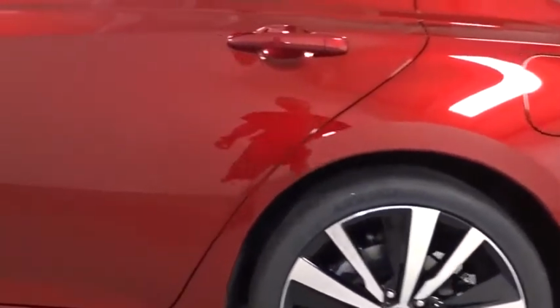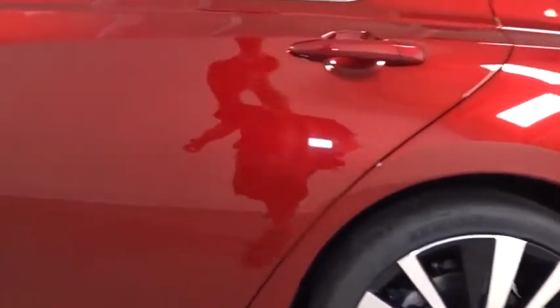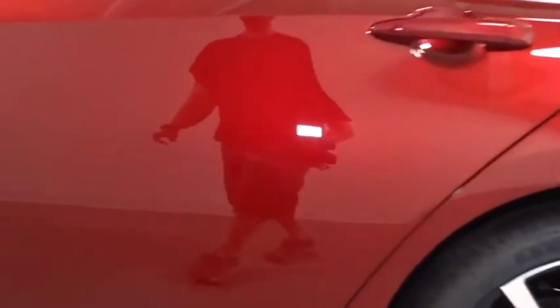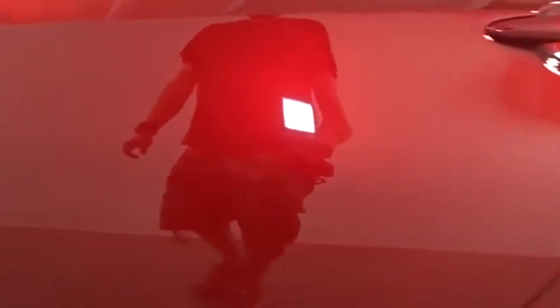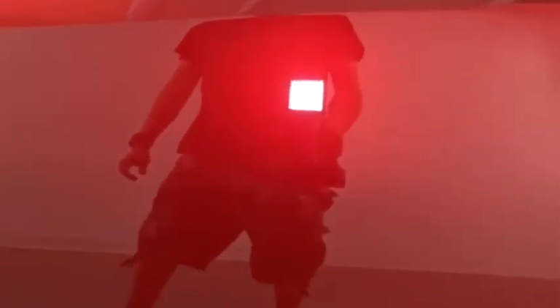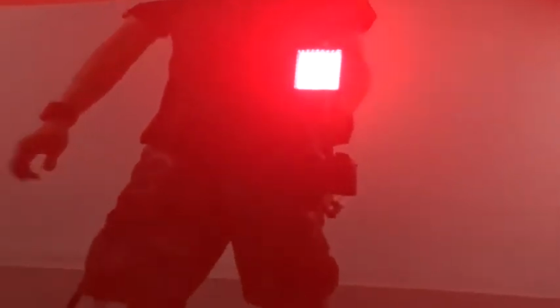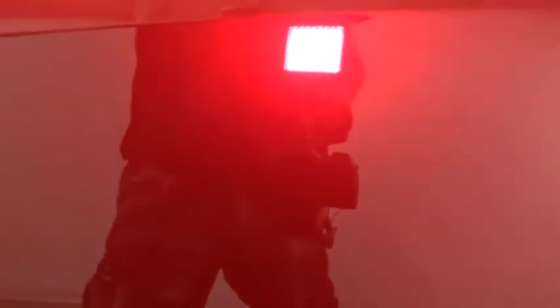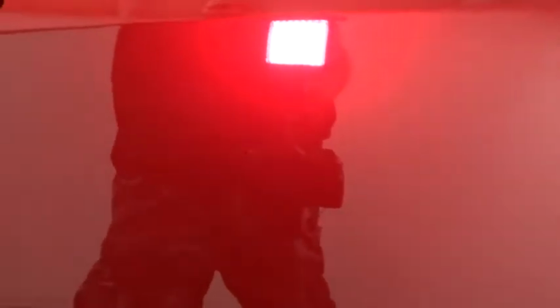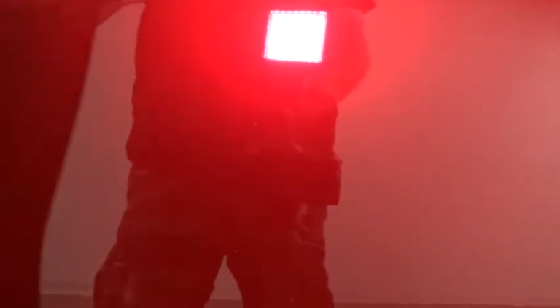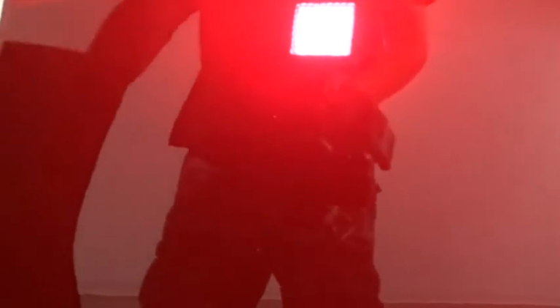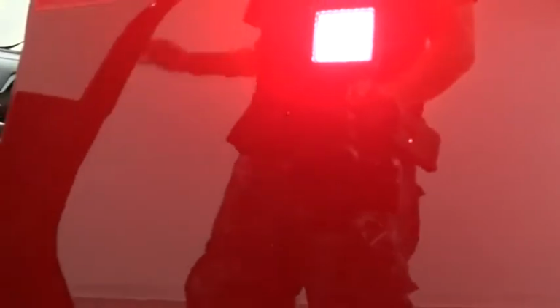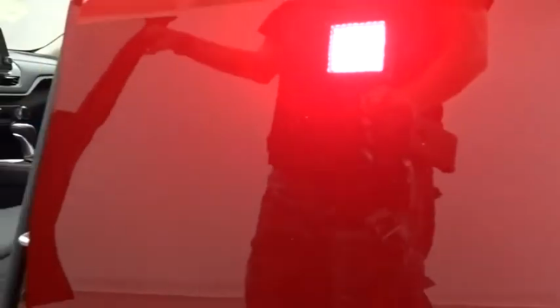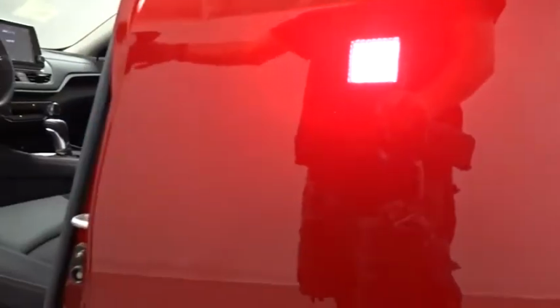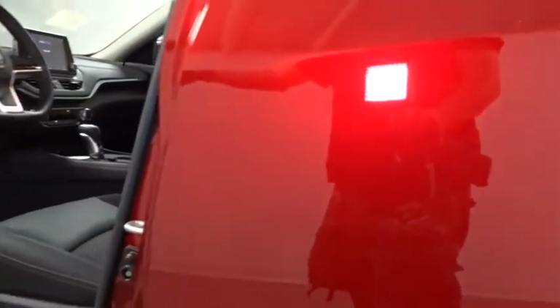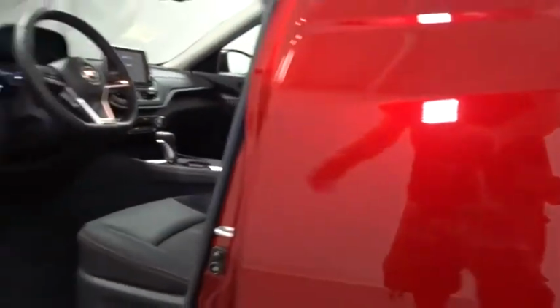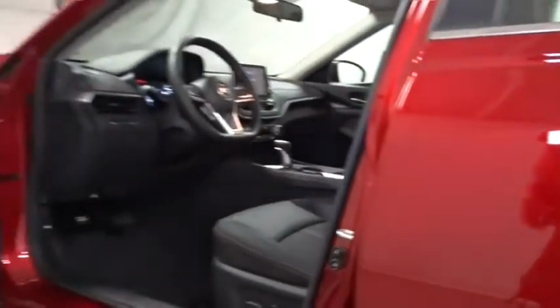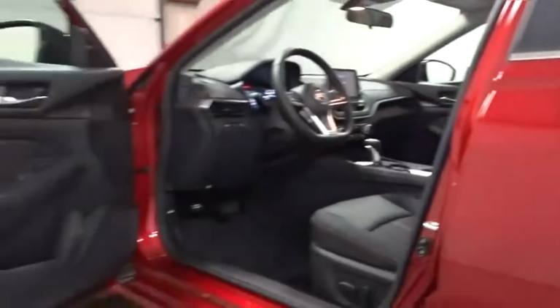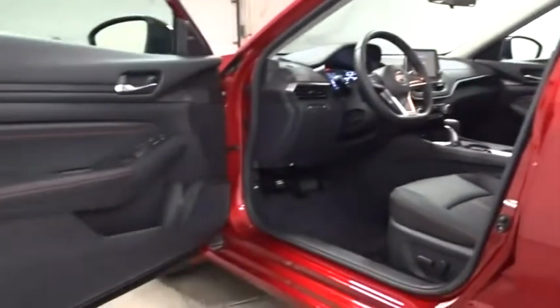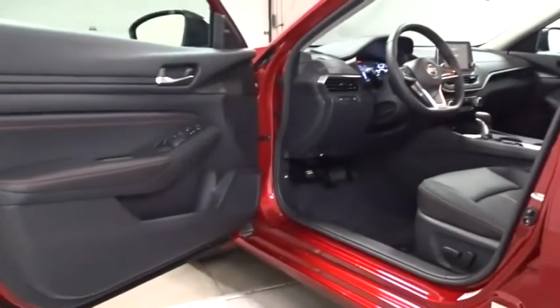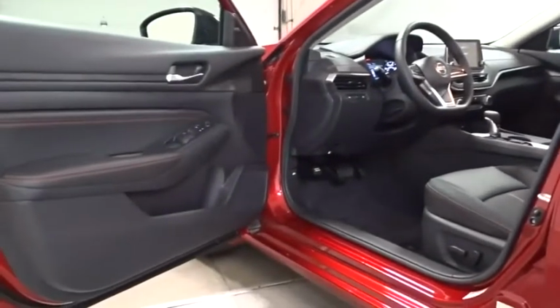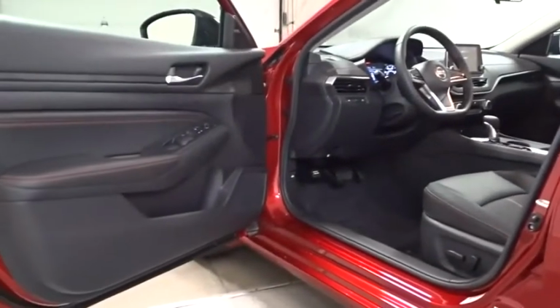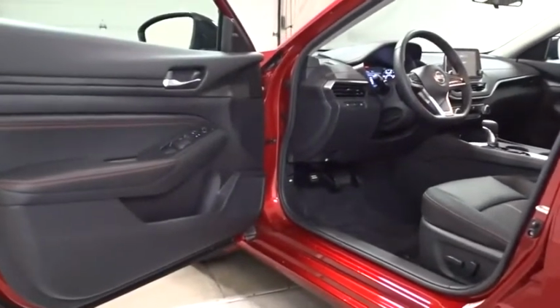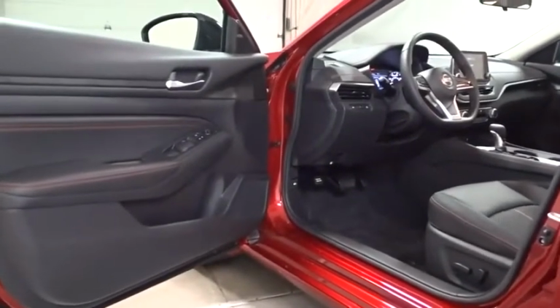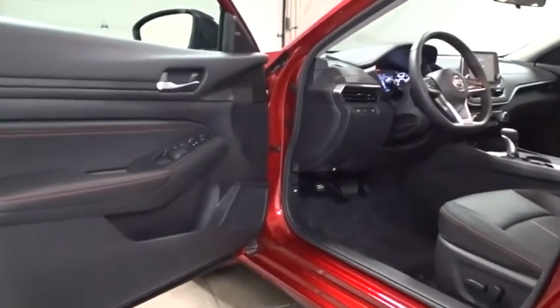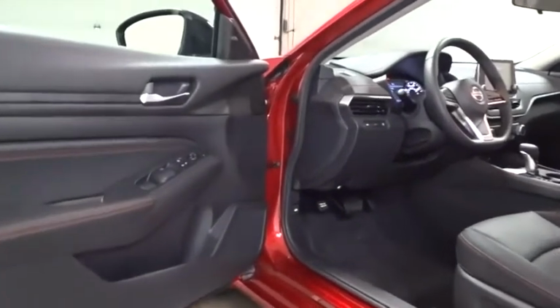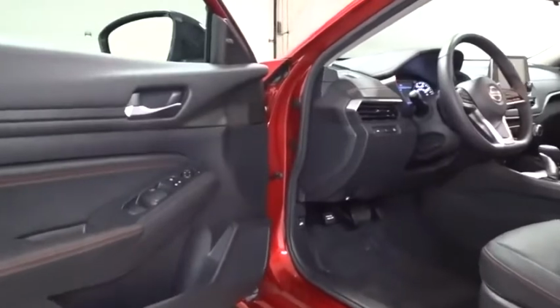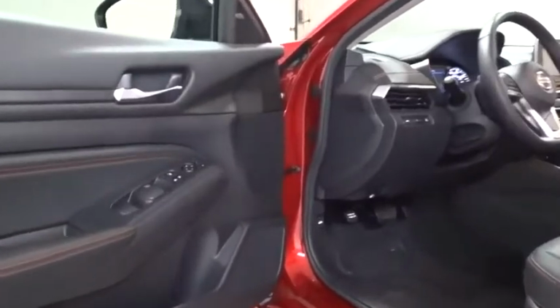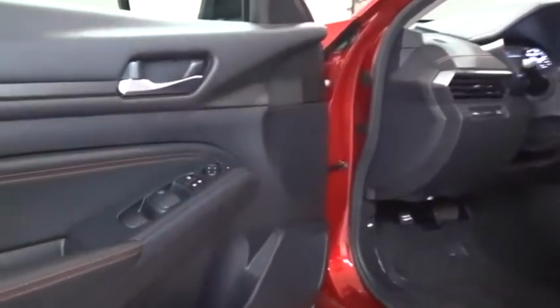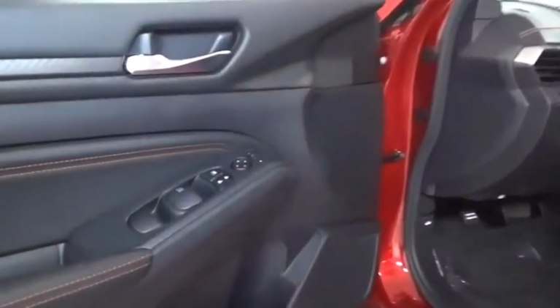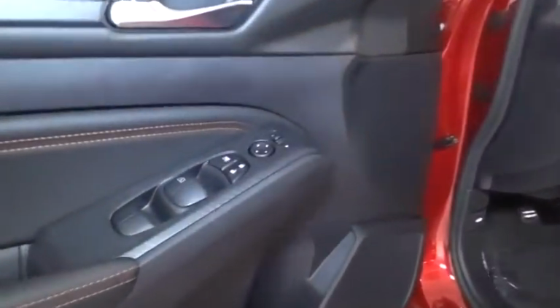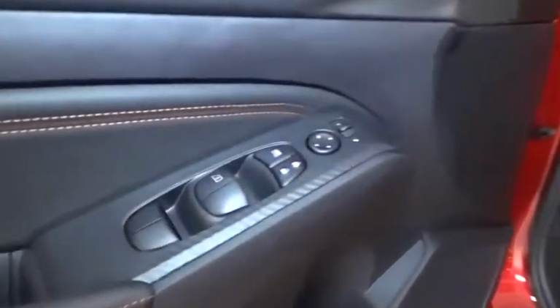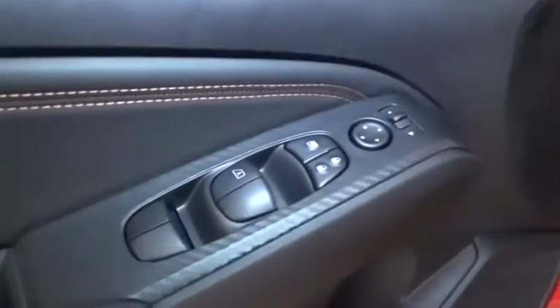Day and night rear view mirror, outside temperature gauge, tachometer, engine immobilizer, body color door handles, four-piece floor mat set, power rear window sunshade.